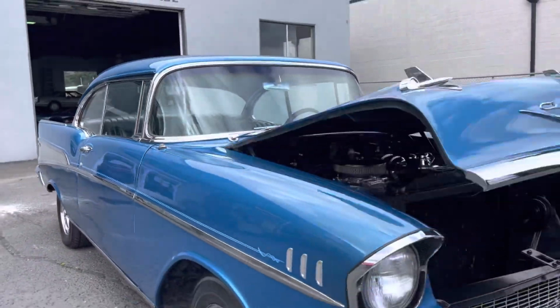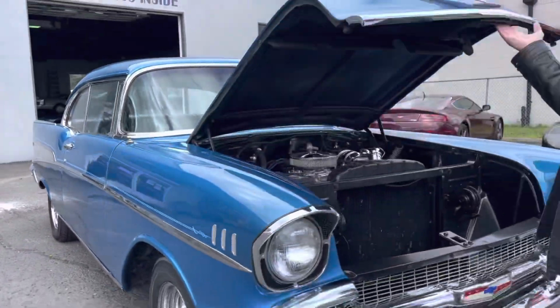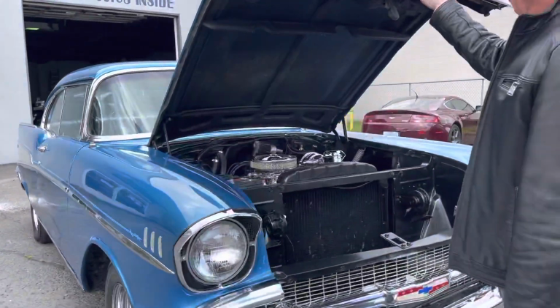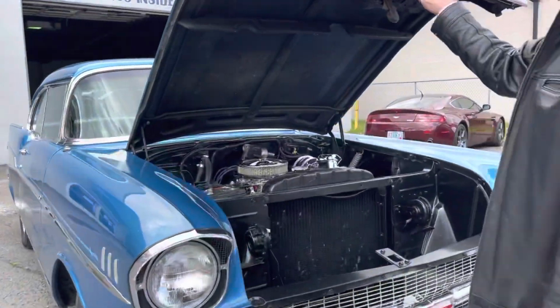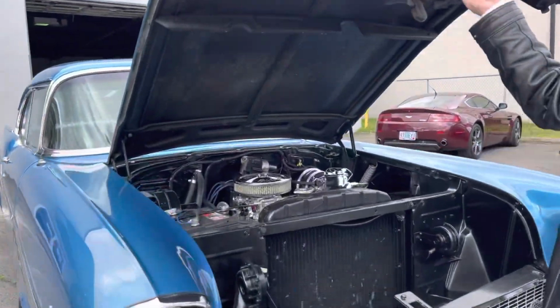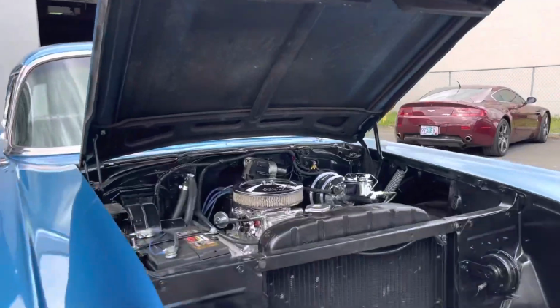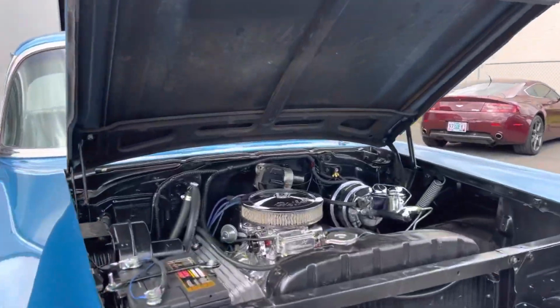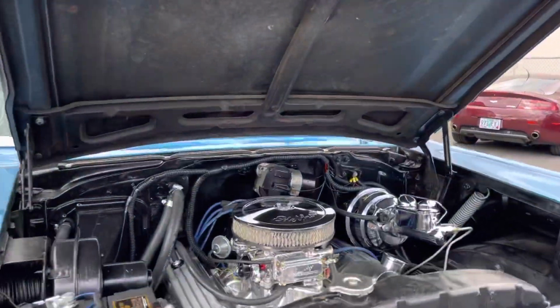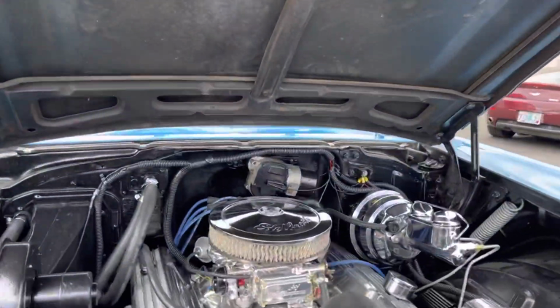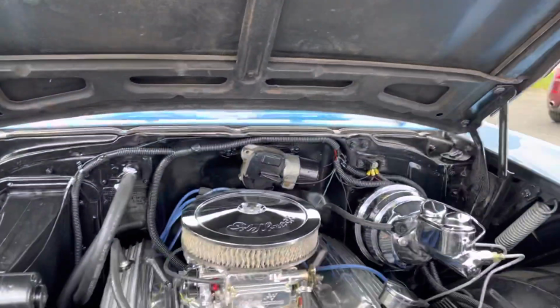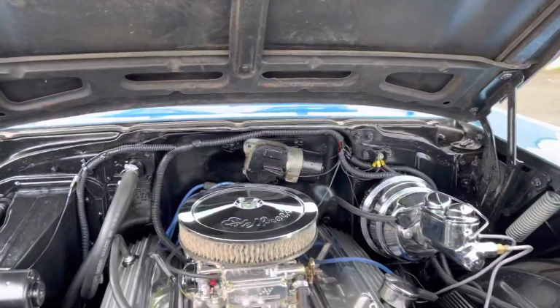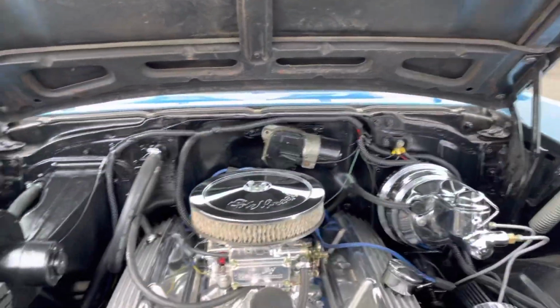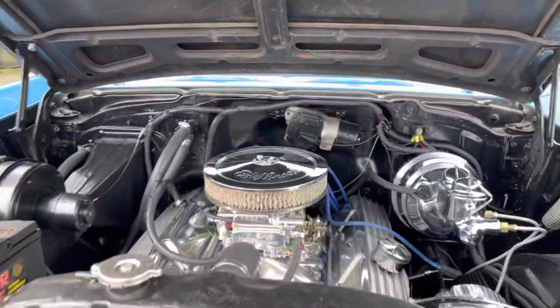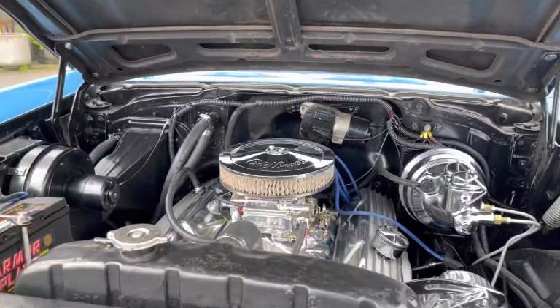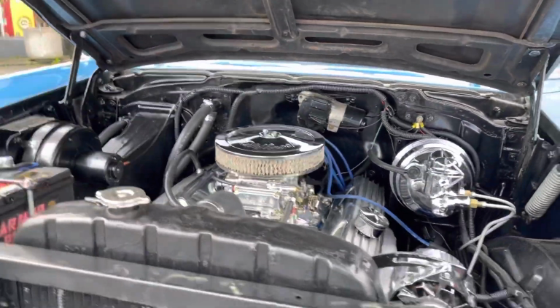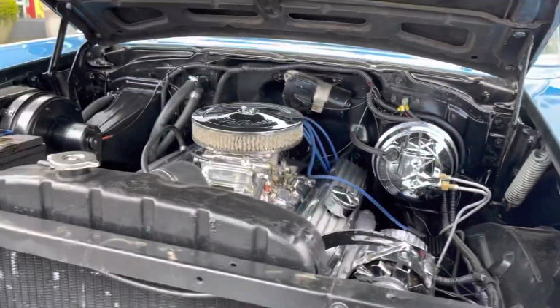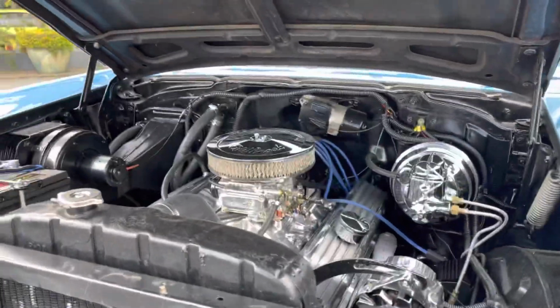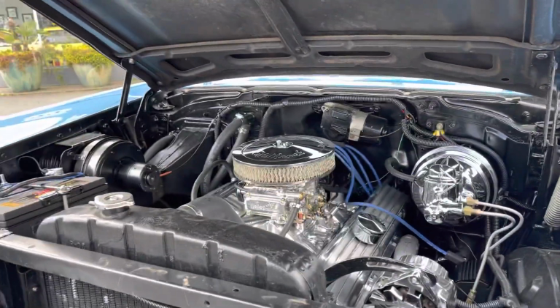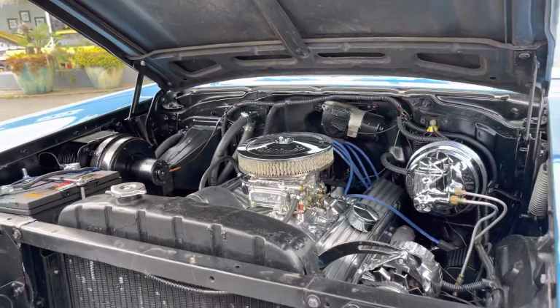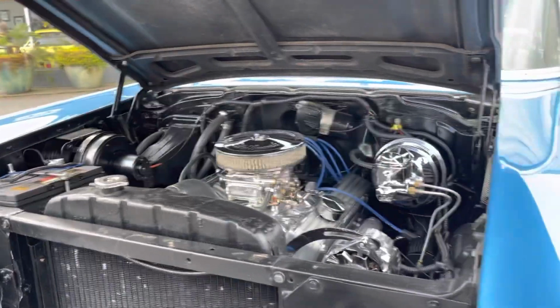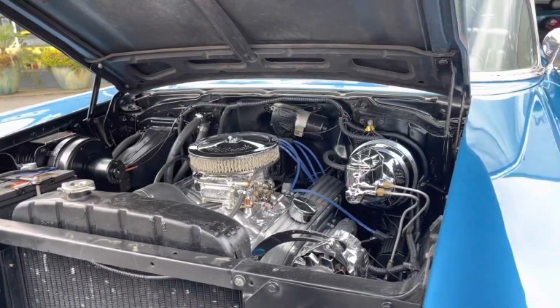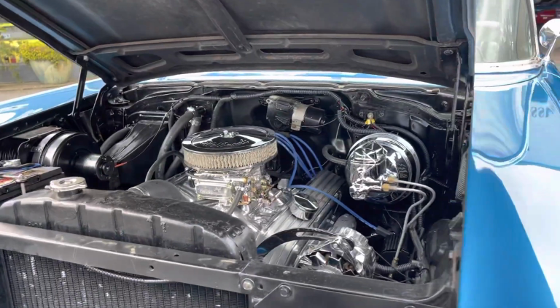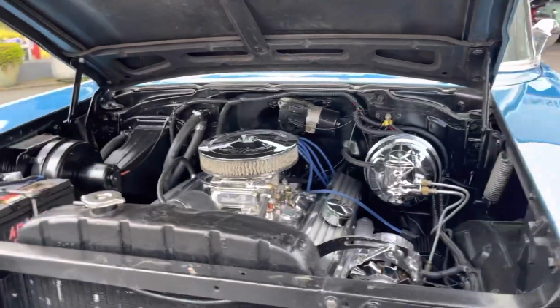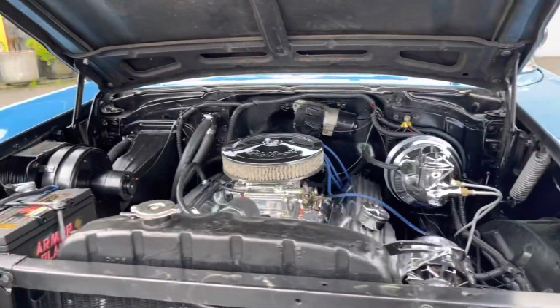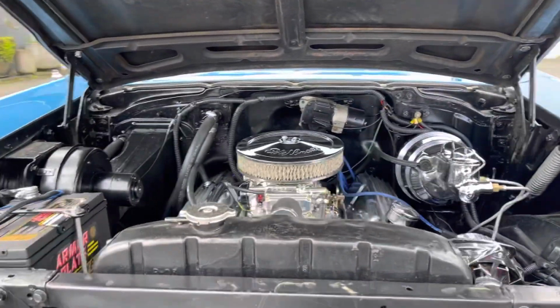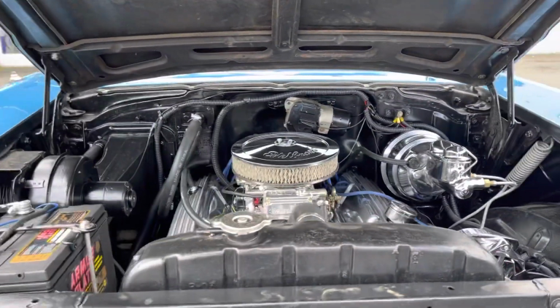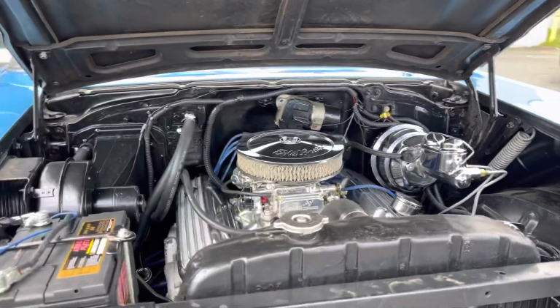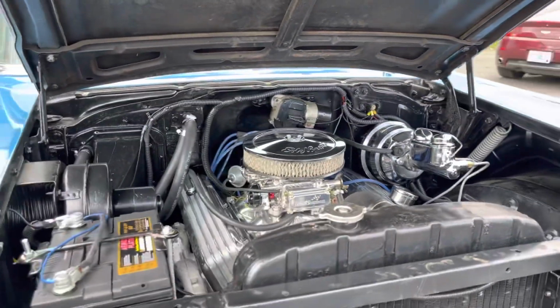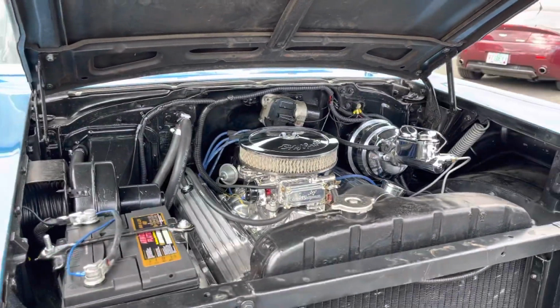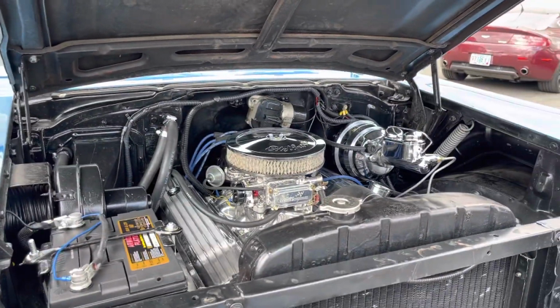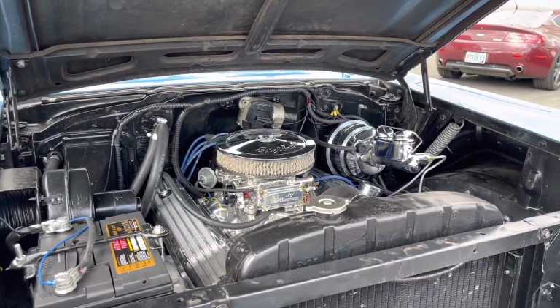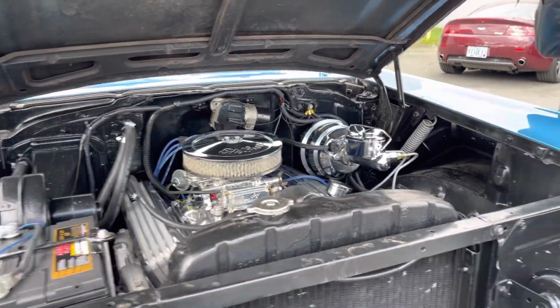Best part — engine compartment. Nicely chrome, Holley carburetor.